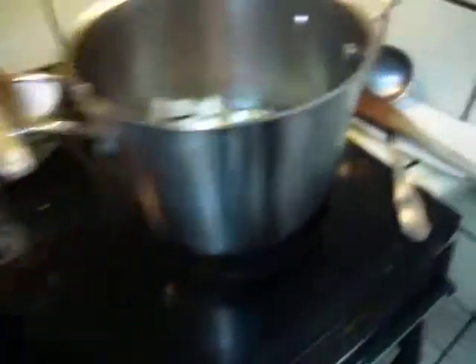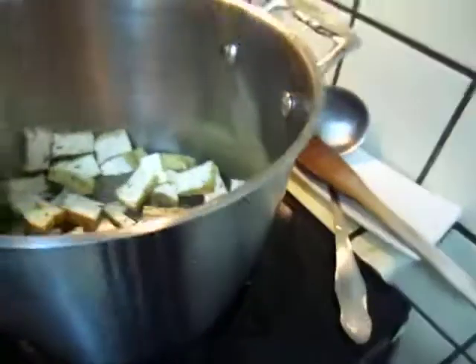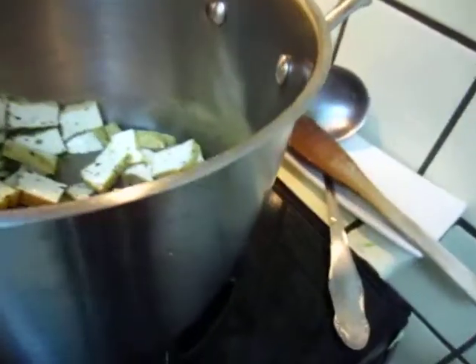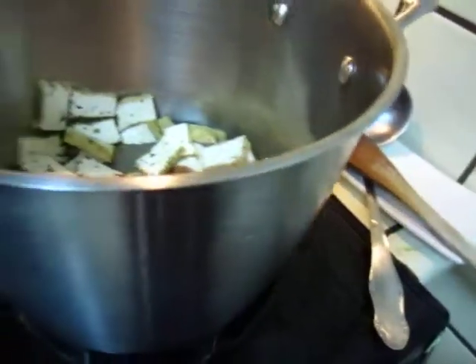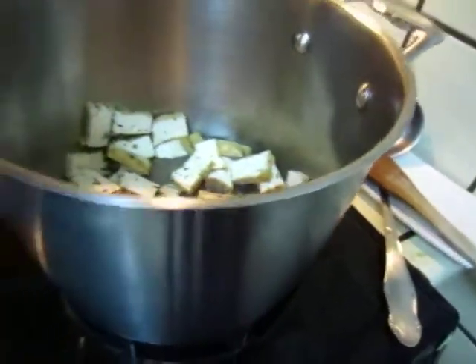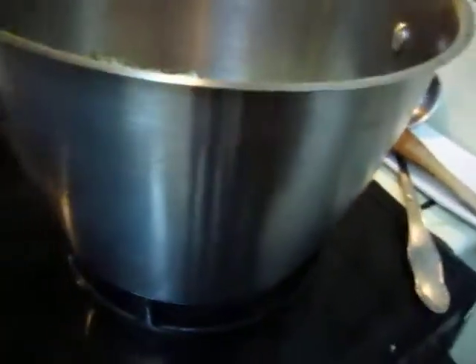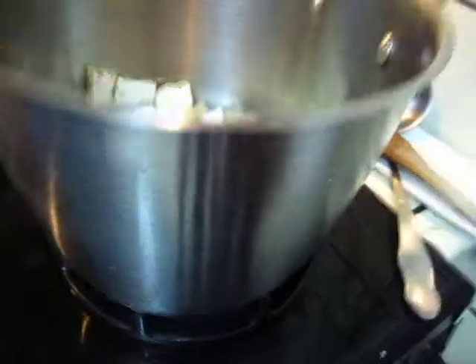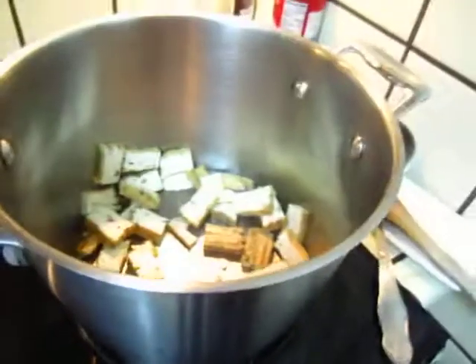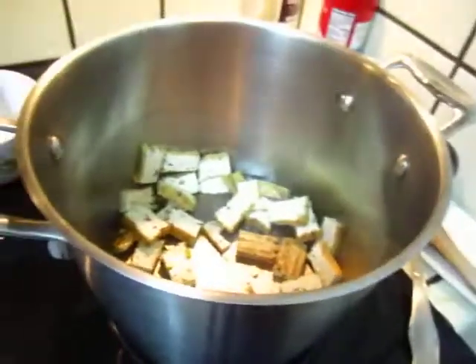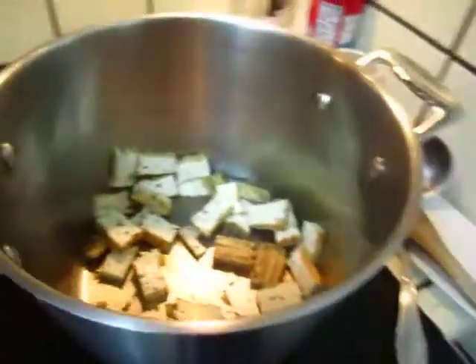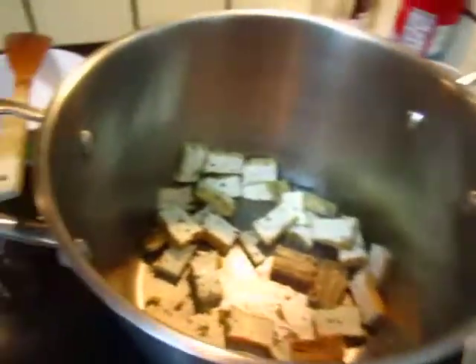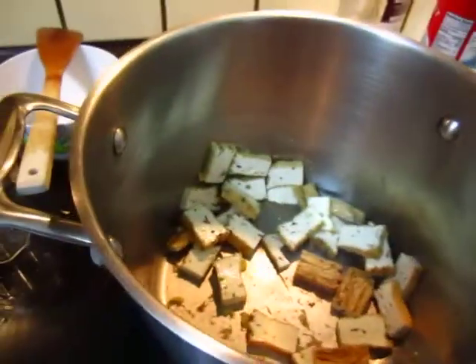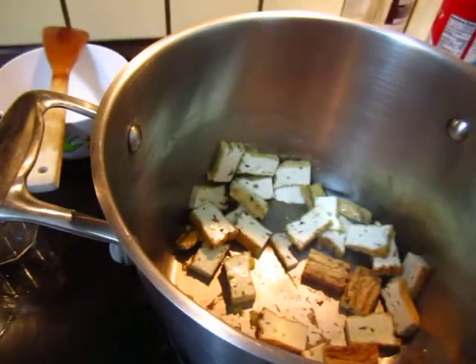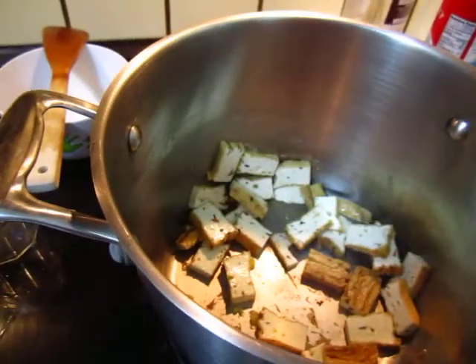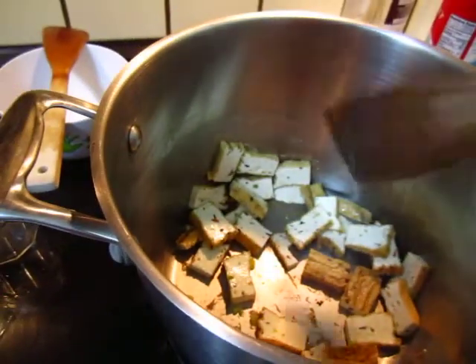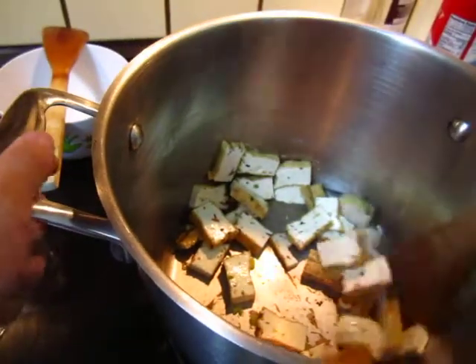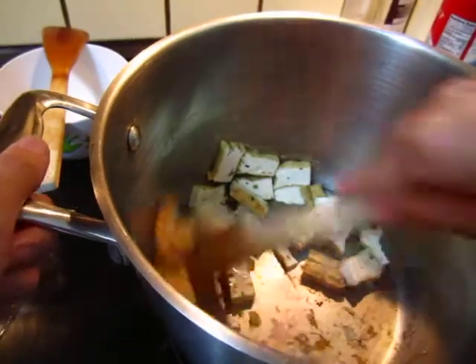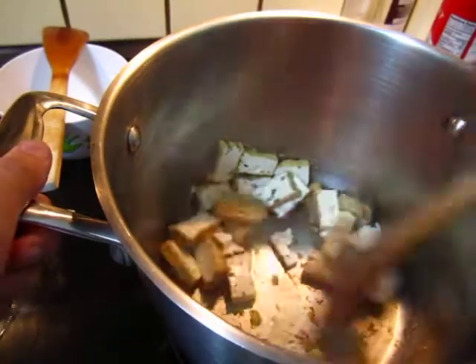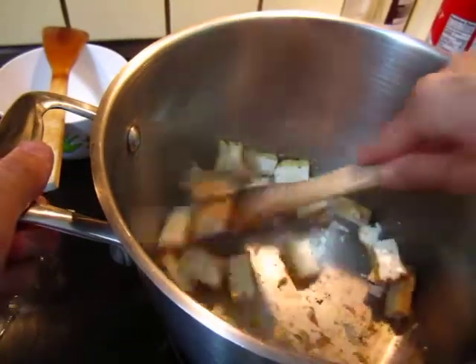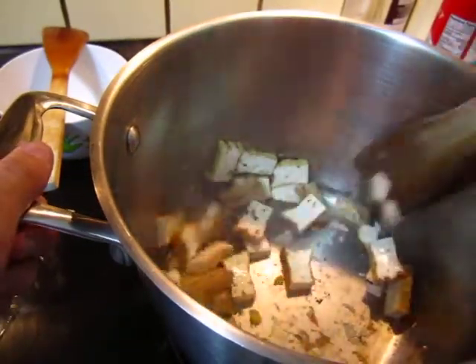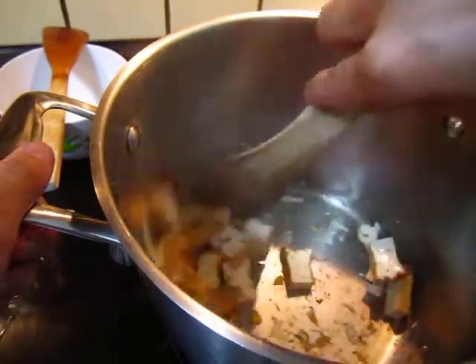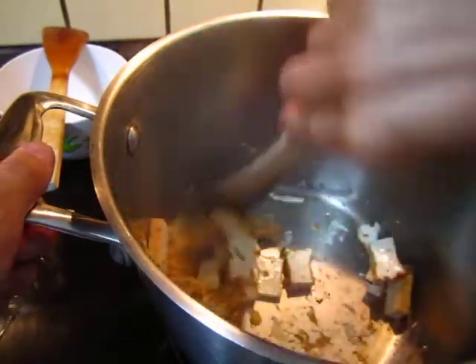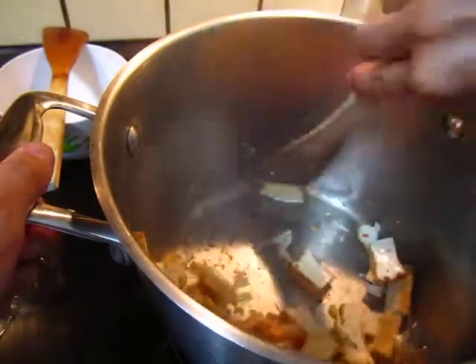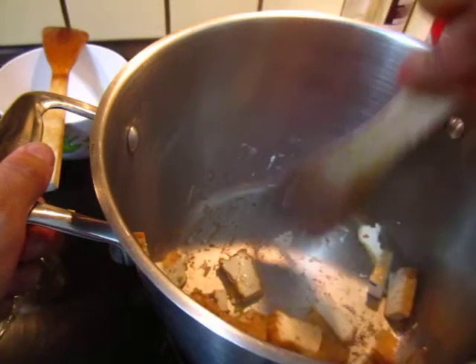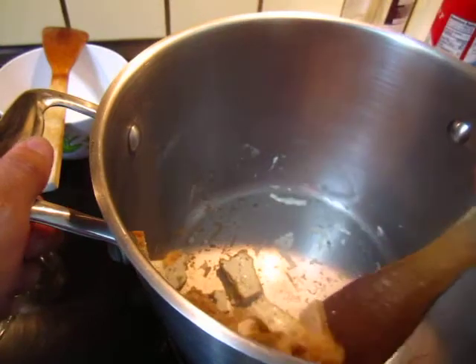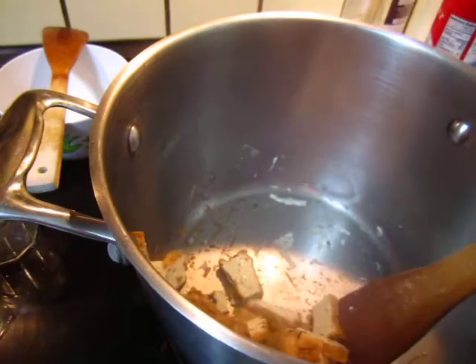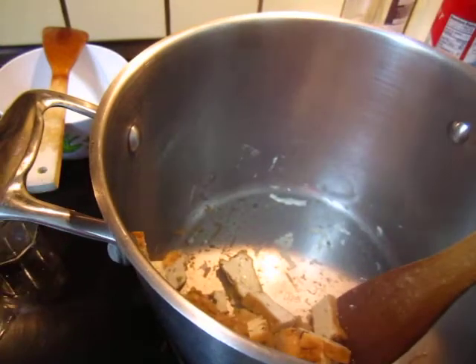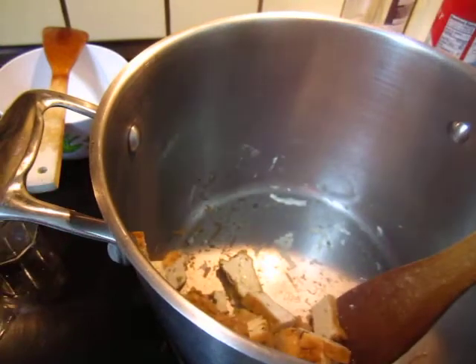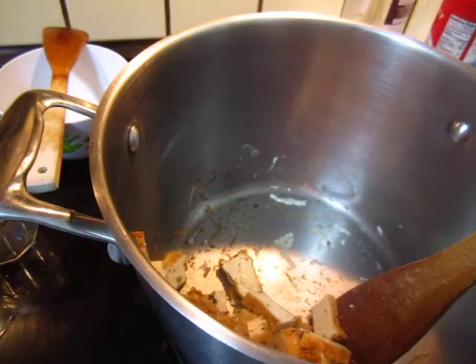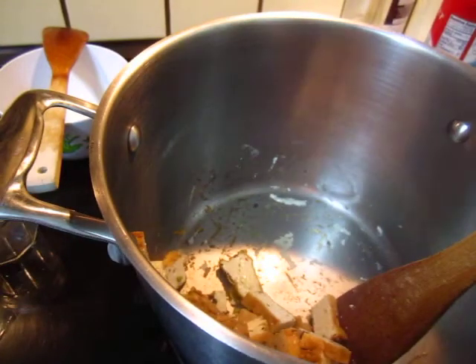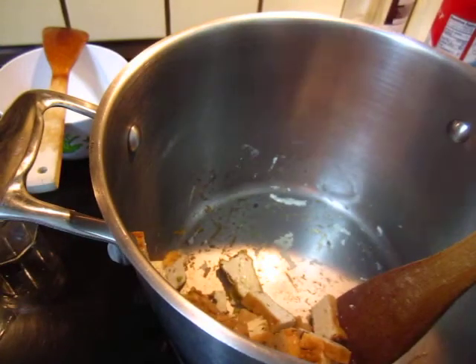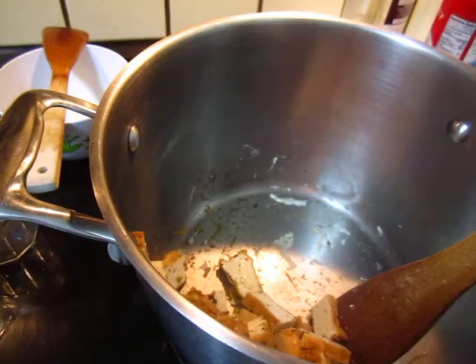It looks like it's so cool. Put it in. It looks like it's so cool.